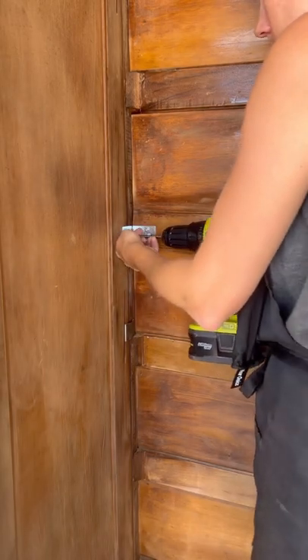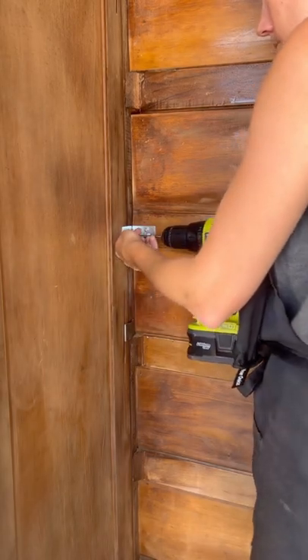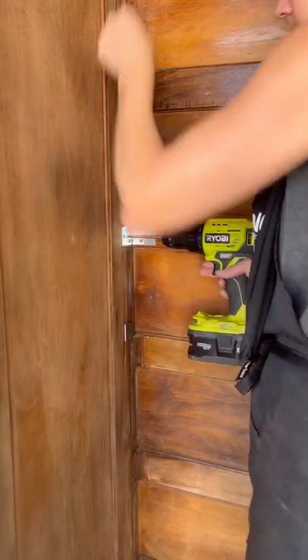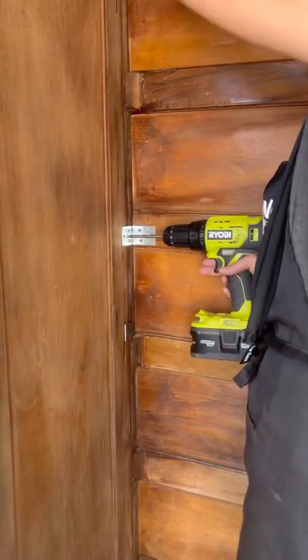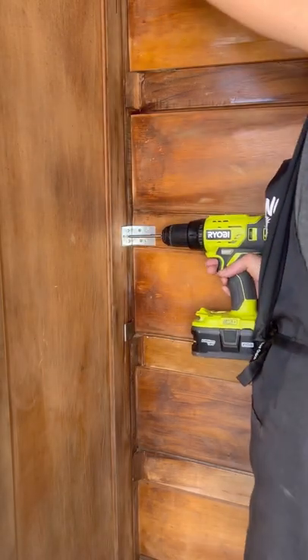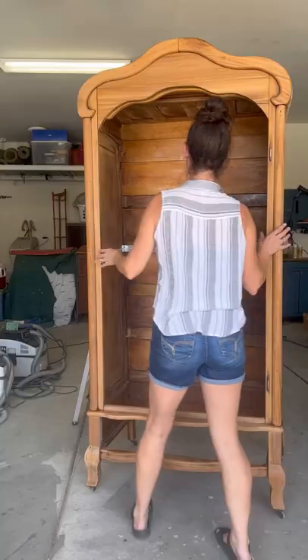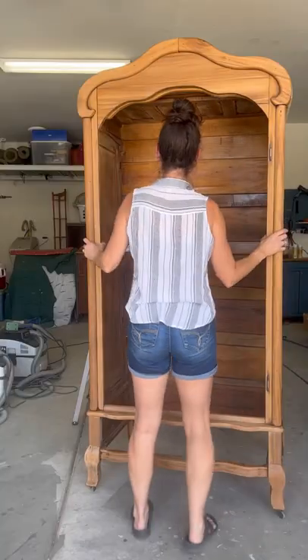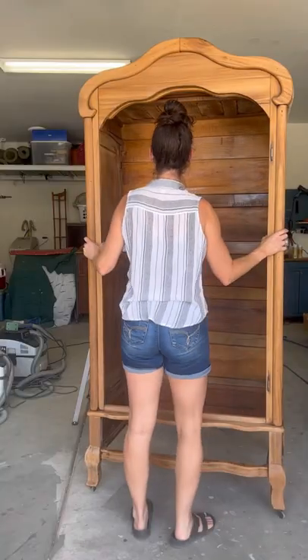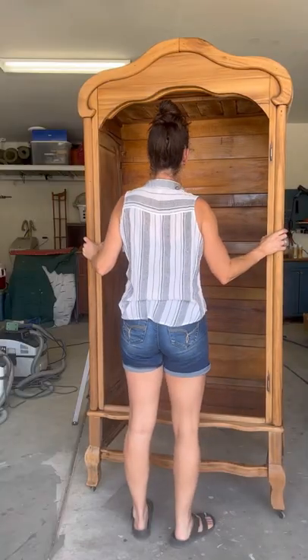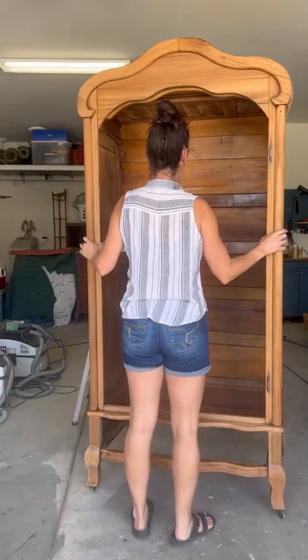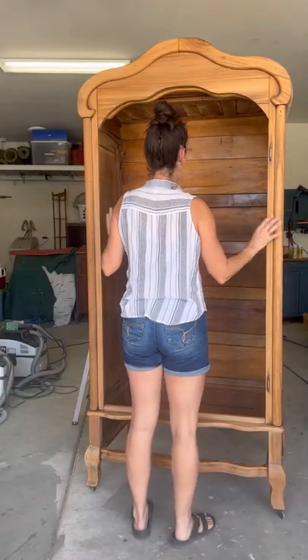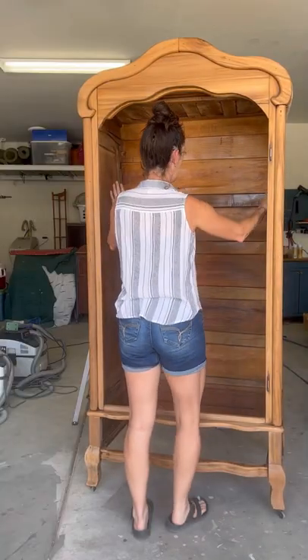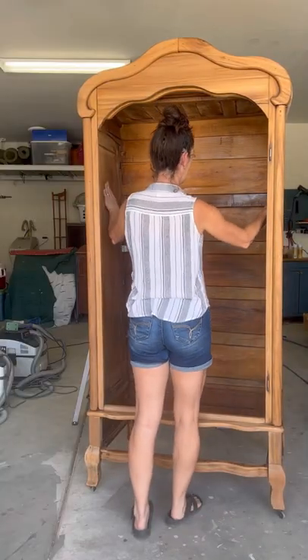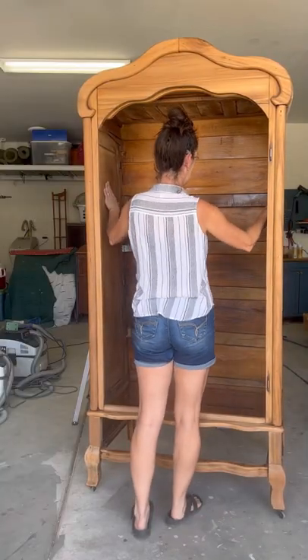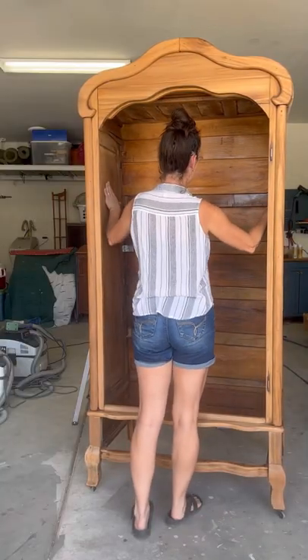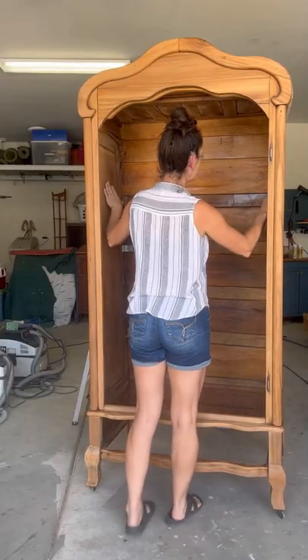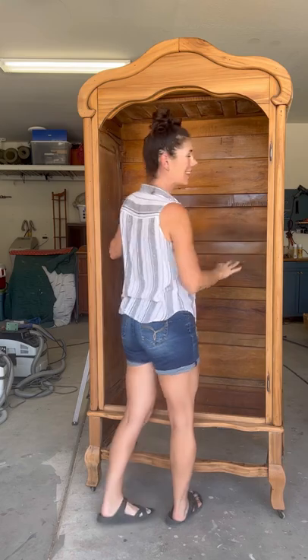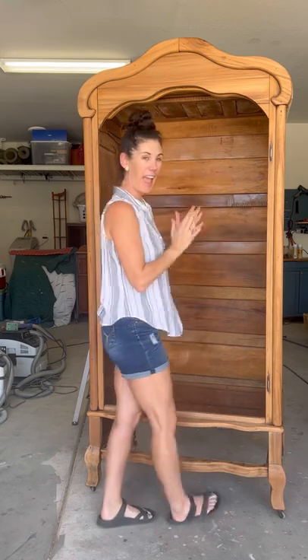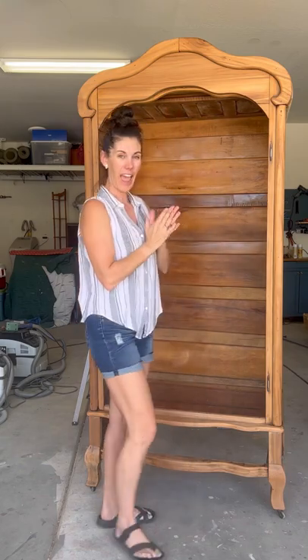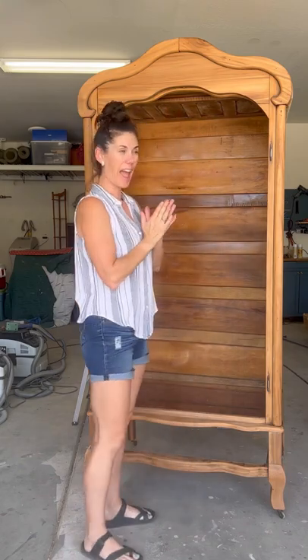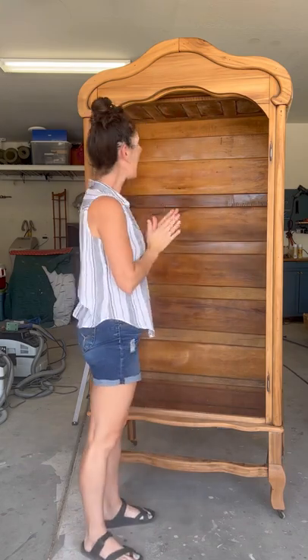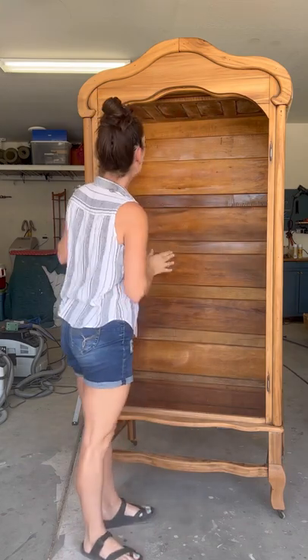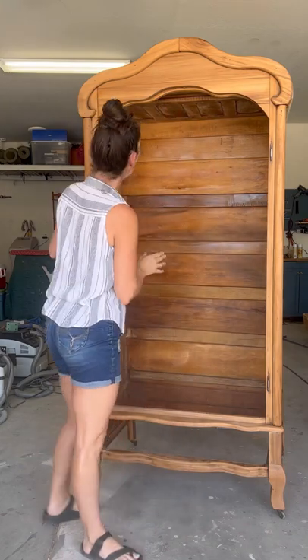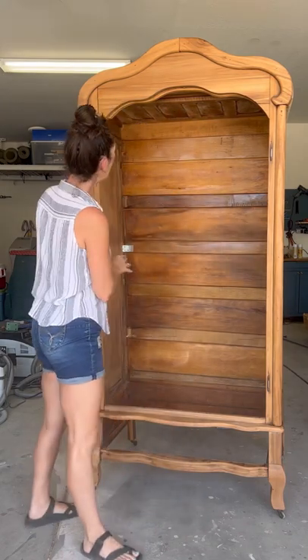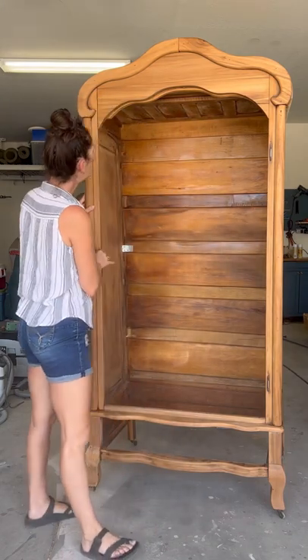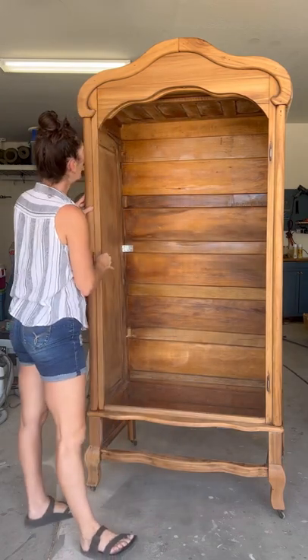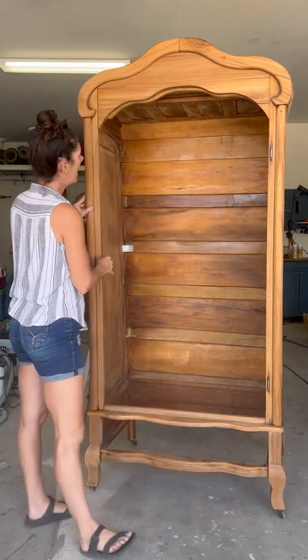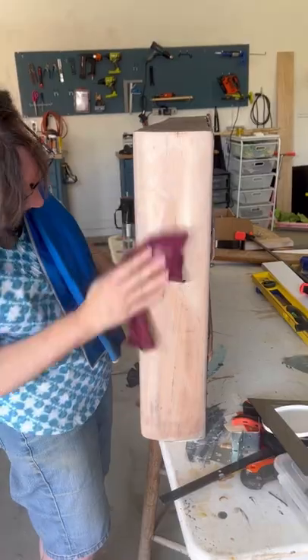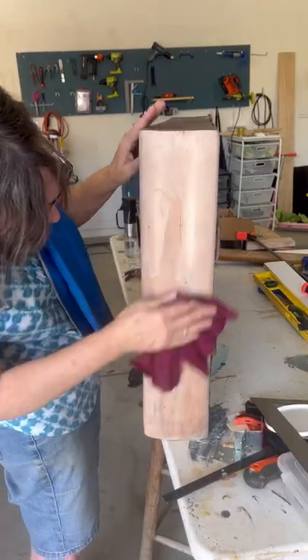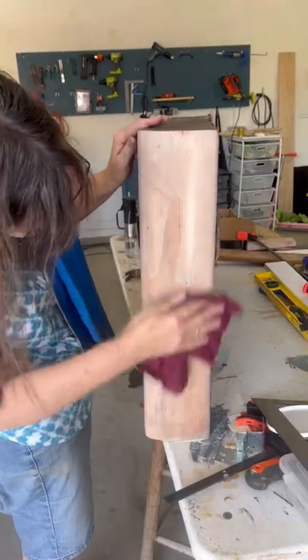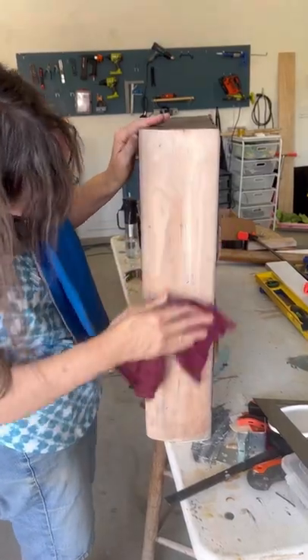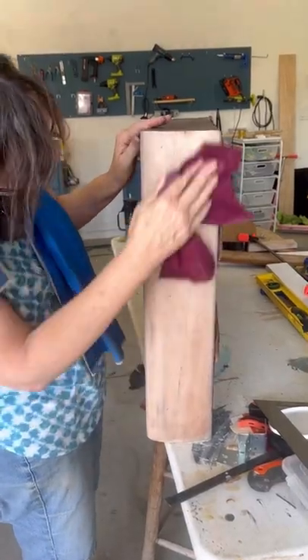Also, we added some brackets on the interior today and look — no more wiggle. We've got this thing nice and secure now. And tomorrow, we'll be adding shelves.